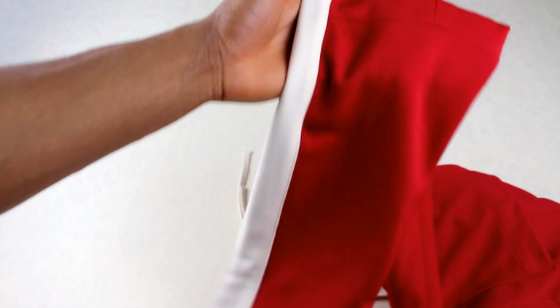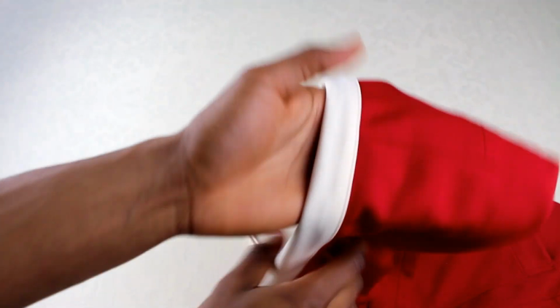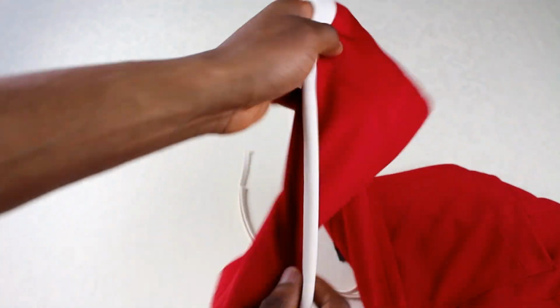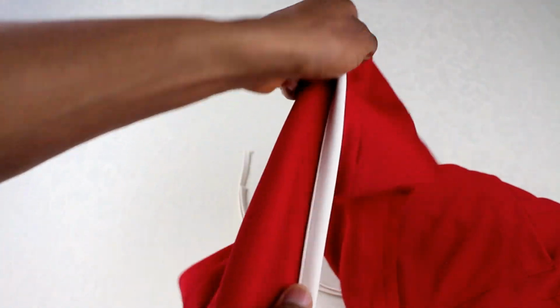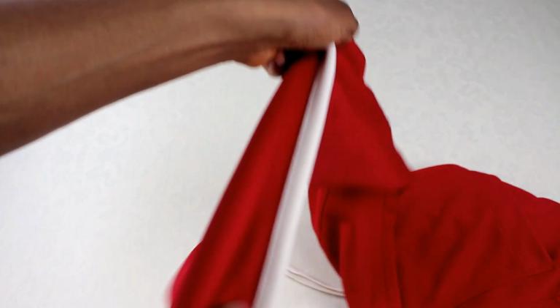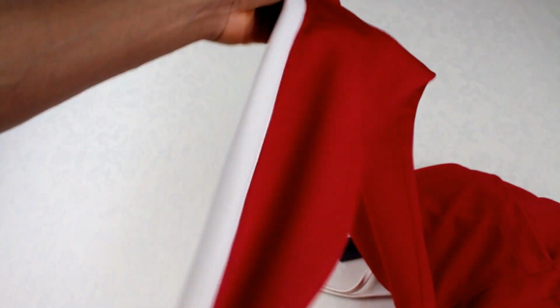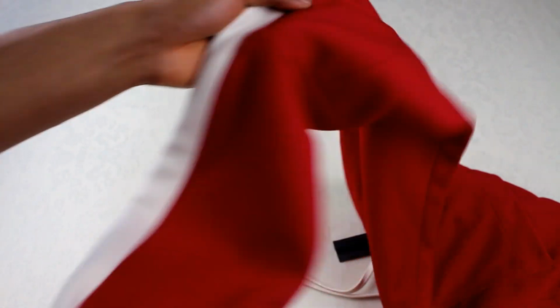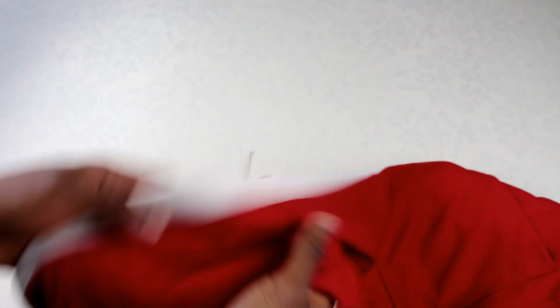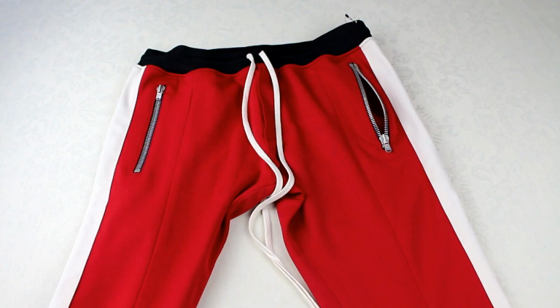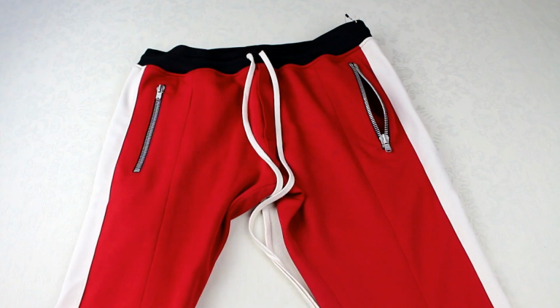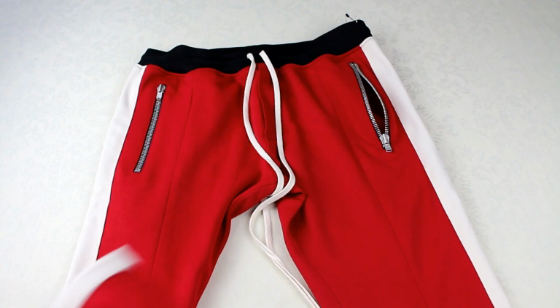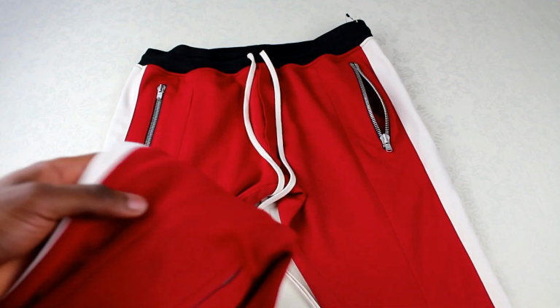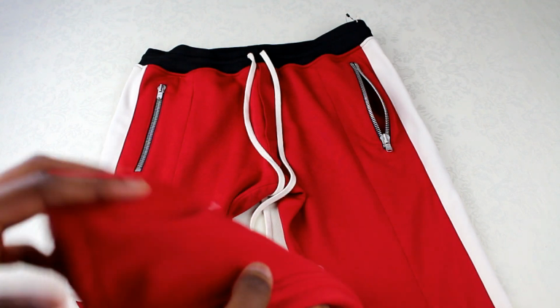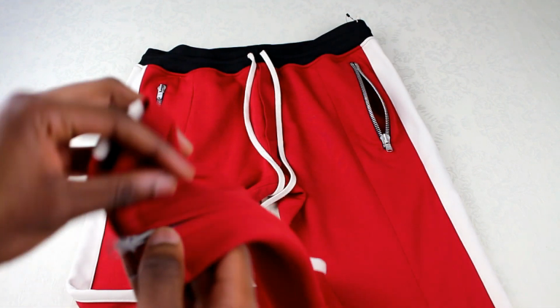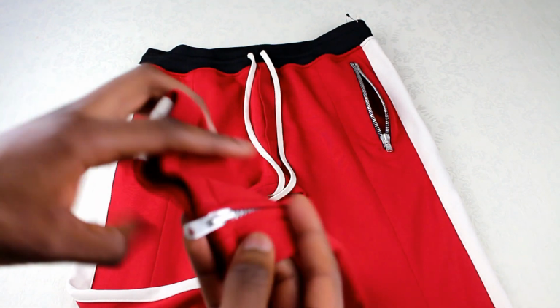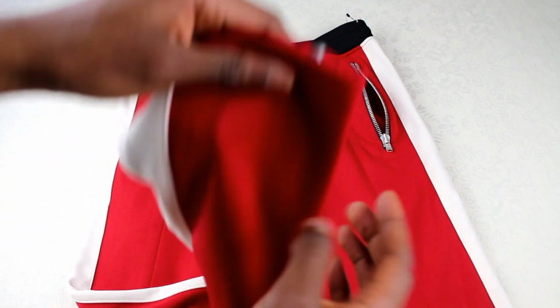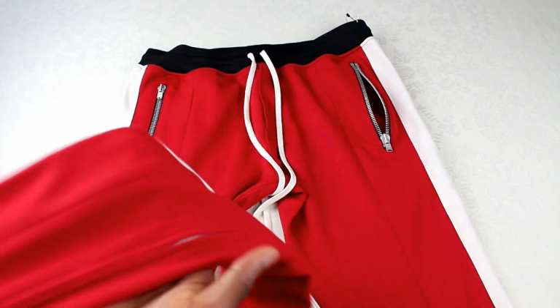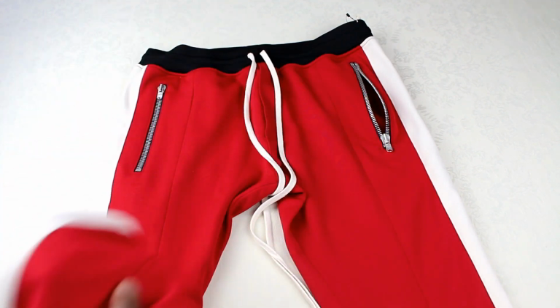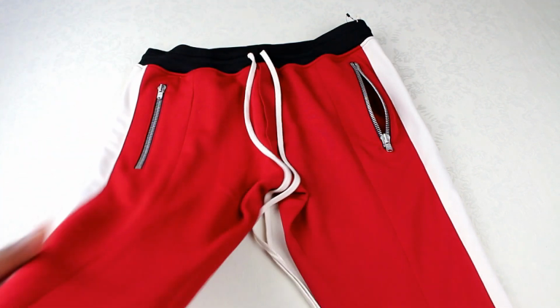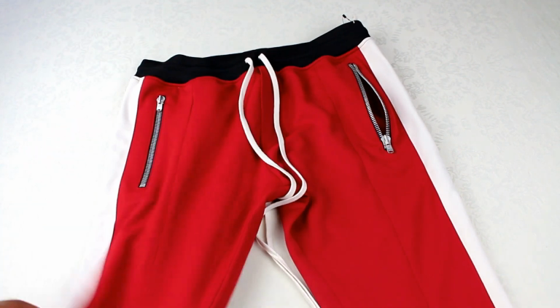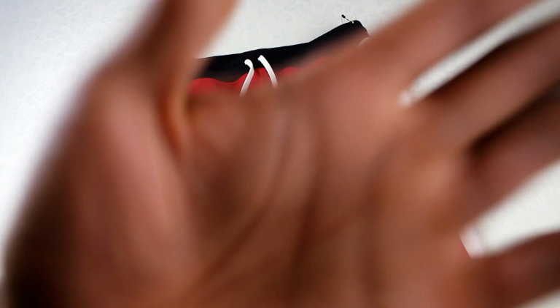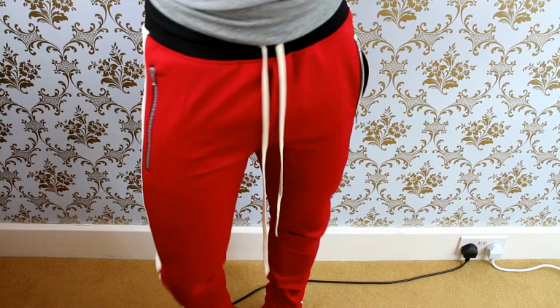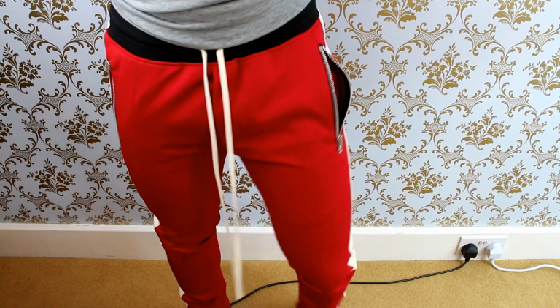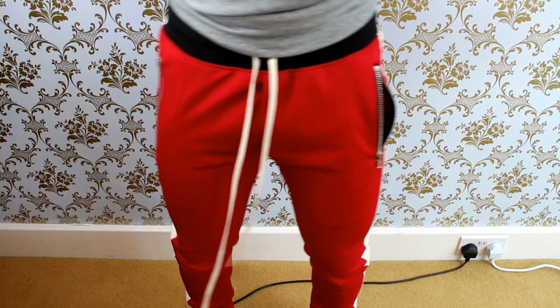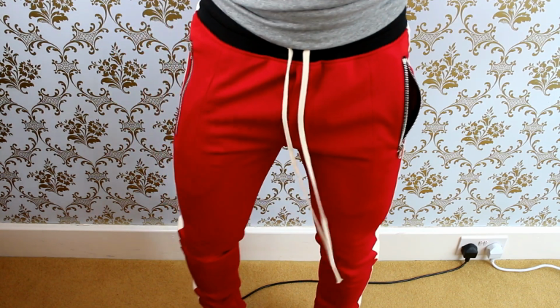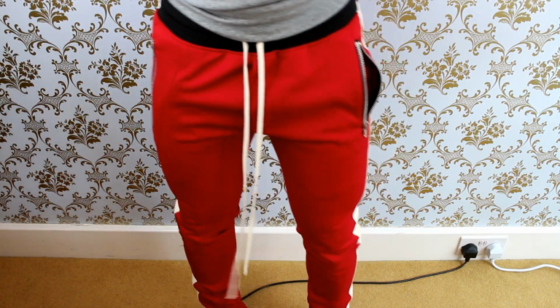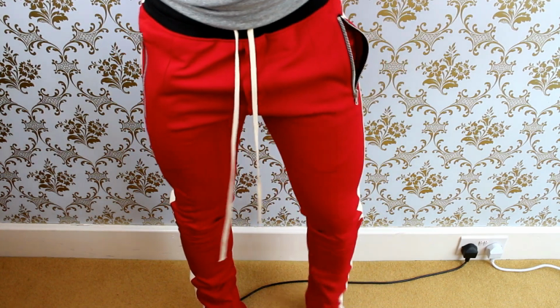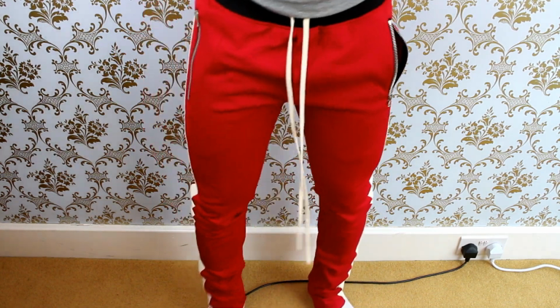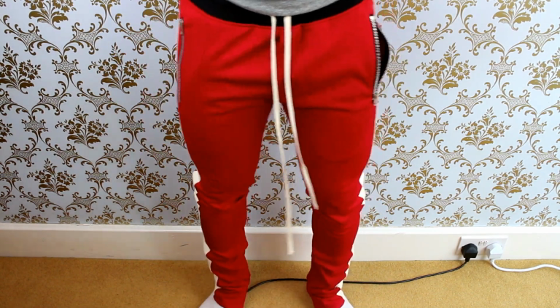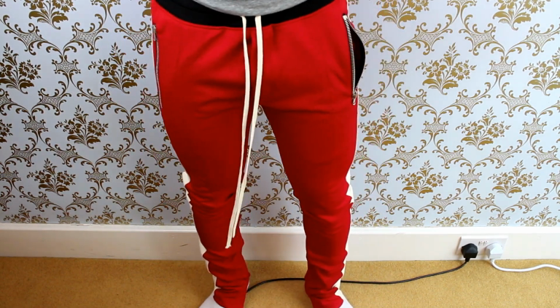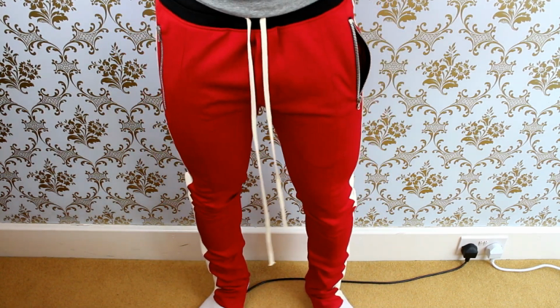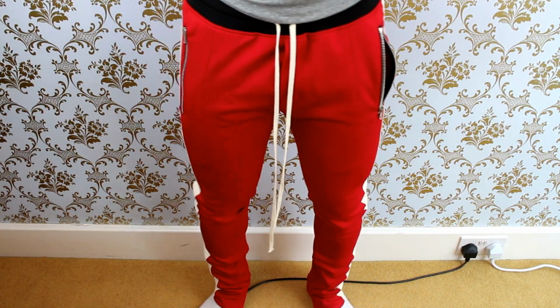And then of course you've got the white stripe going down either leg. So I think the main thing on these track bottoms is just going to be how they fit, and we can look into that right now. After putting the track bottoms on, I have to say I was really impressed with the quality — just how they felt and how they looked.